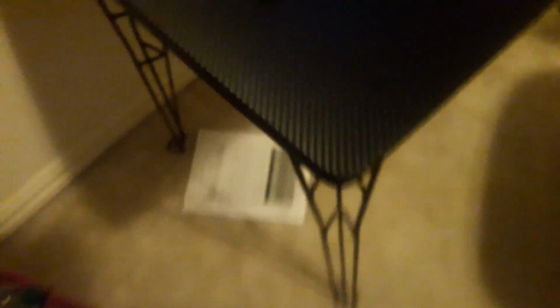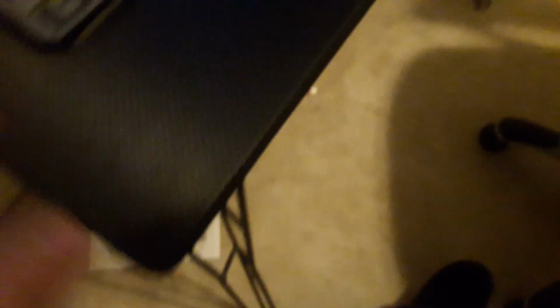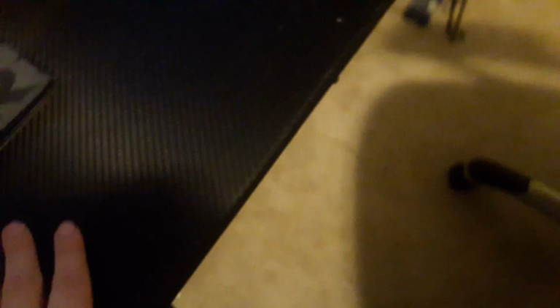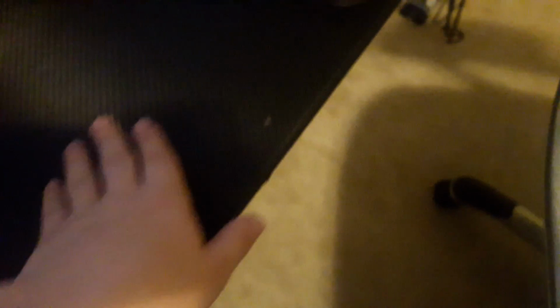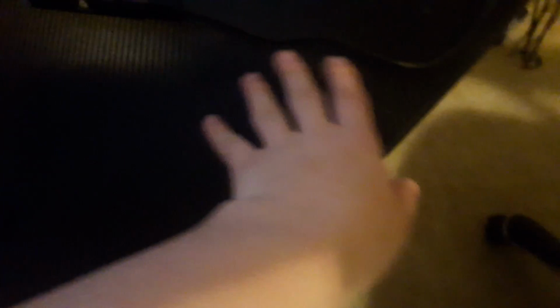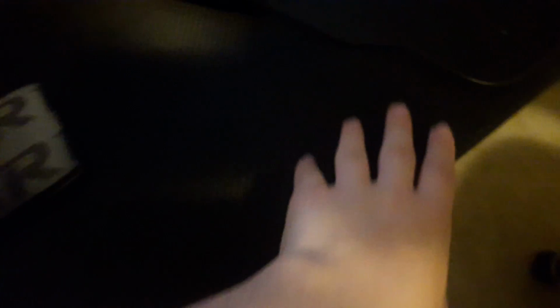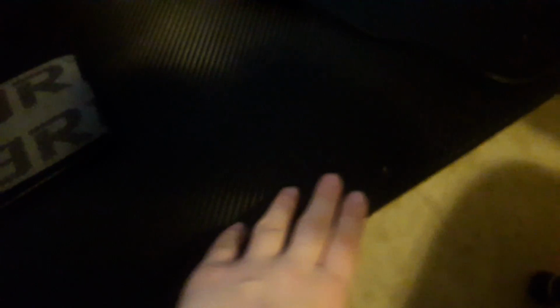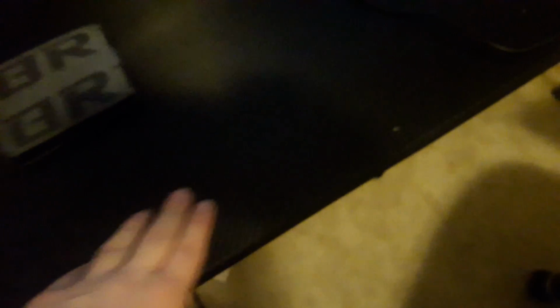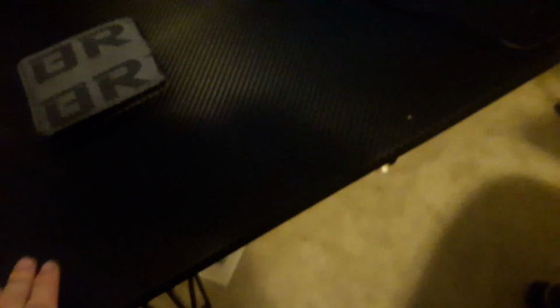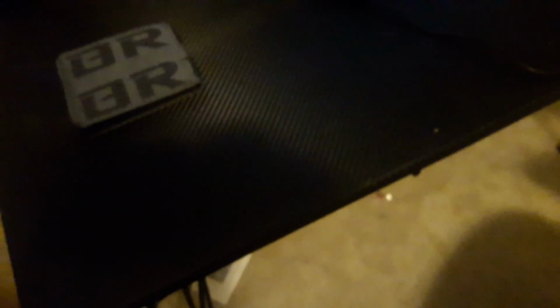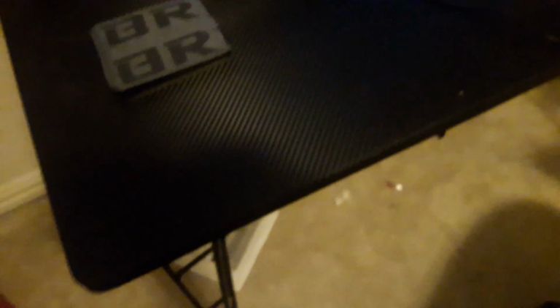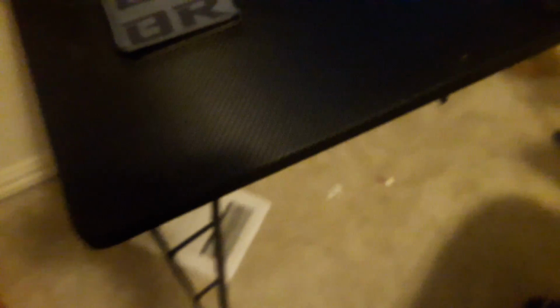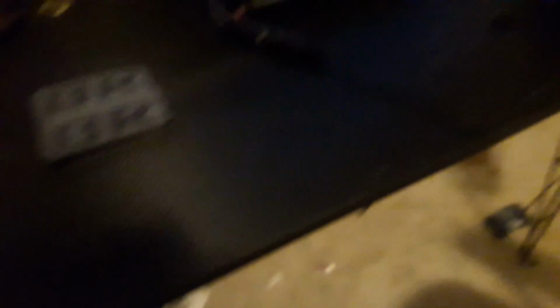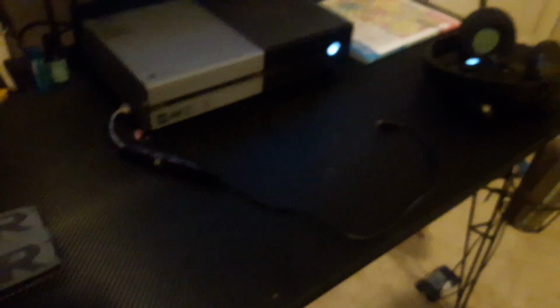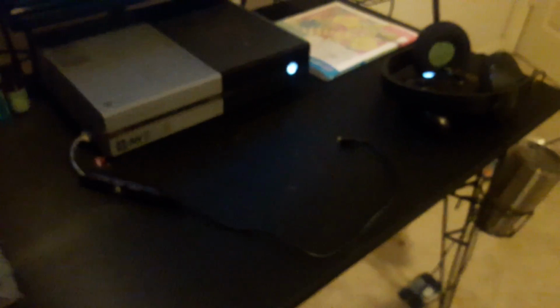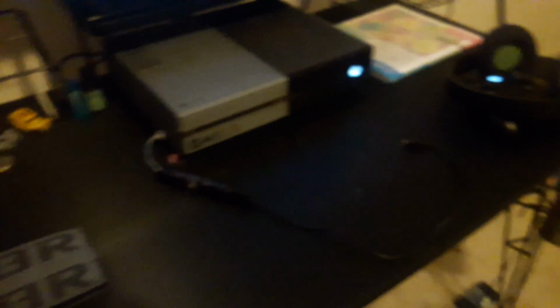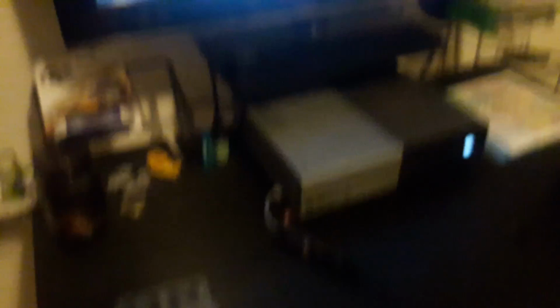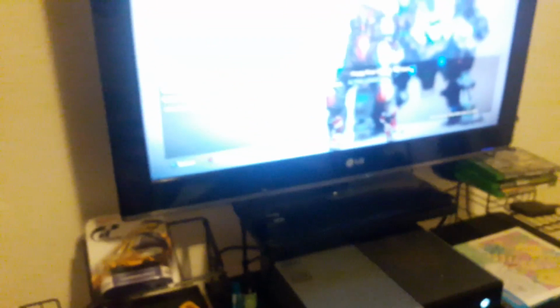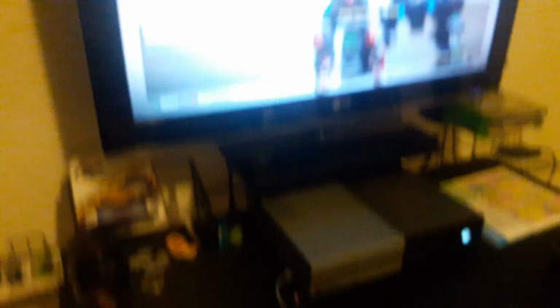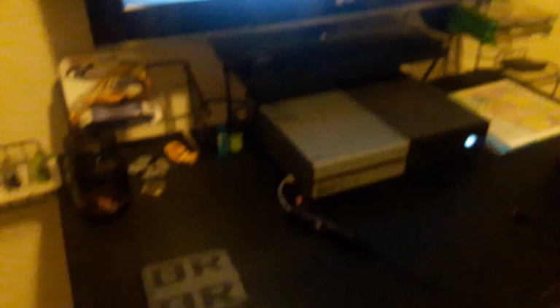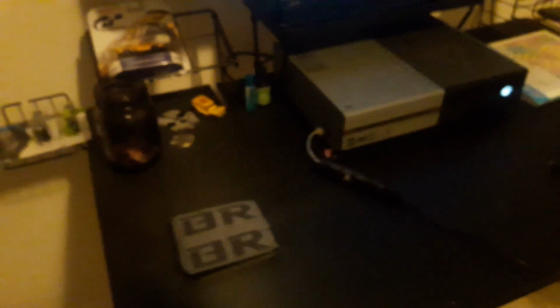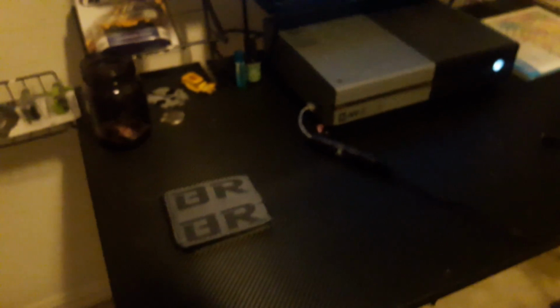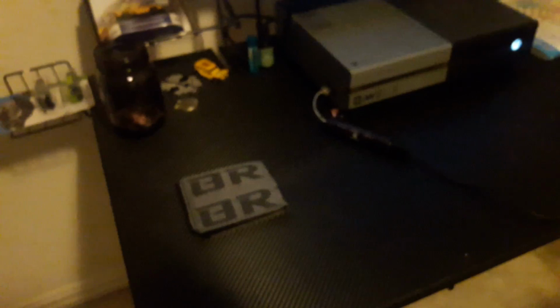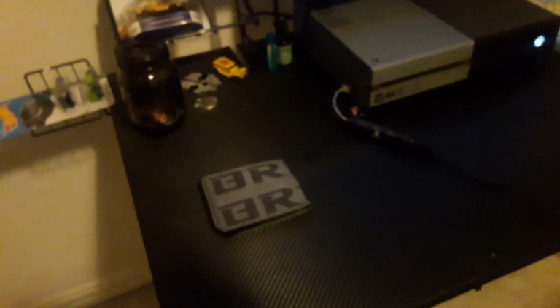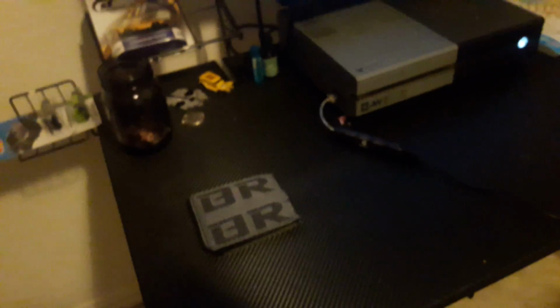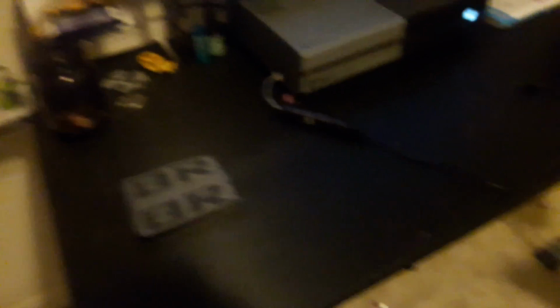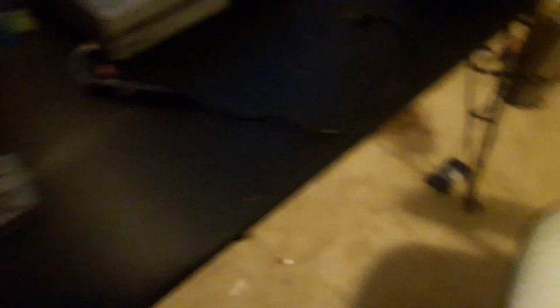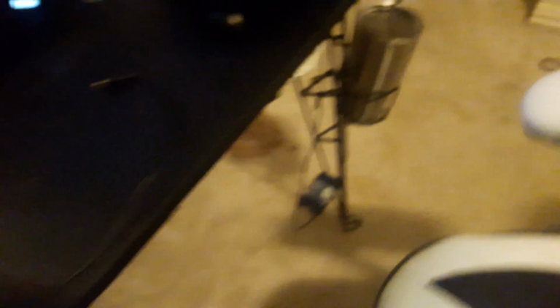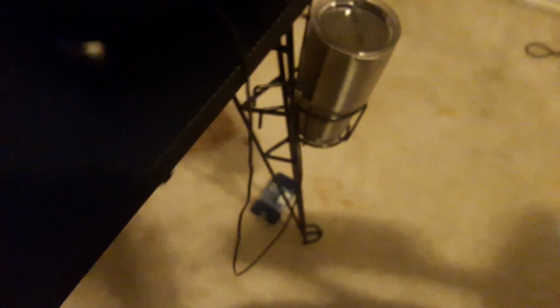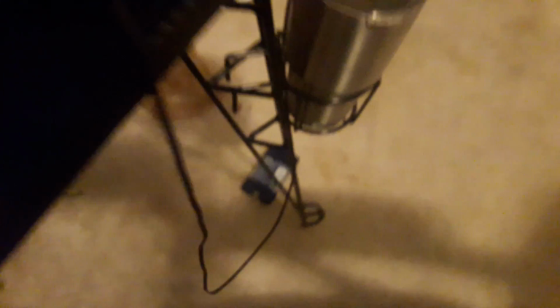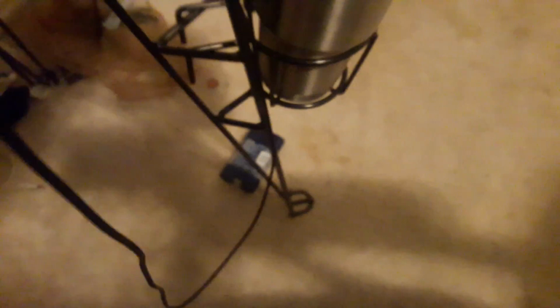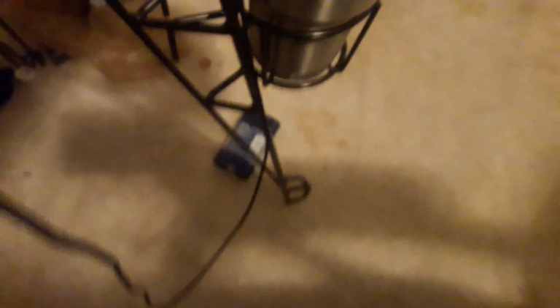Here I have this desk I got off Walmart, and it's modeled to look sort of like a carbon fiber look. It holds 40 pounds — not bad, not bad. I don't know the brand, but it's nice and it comes with a little cup holder.